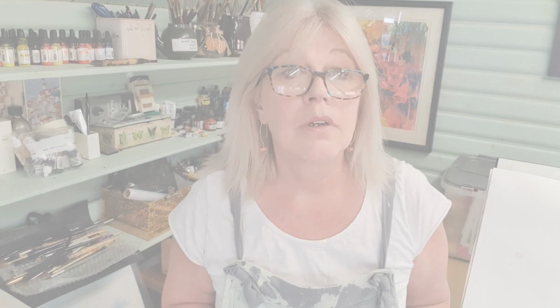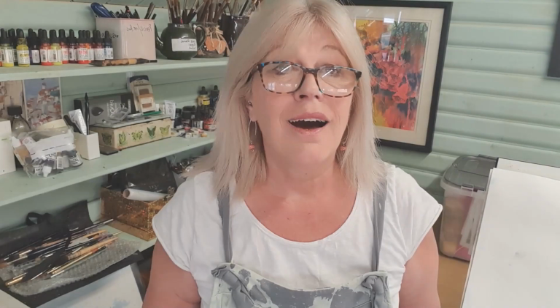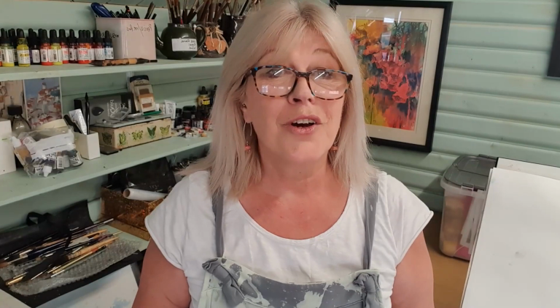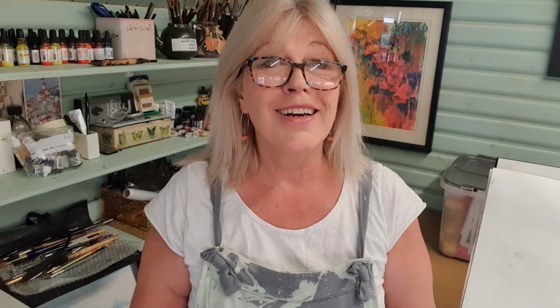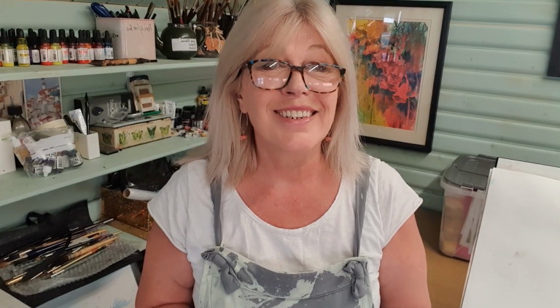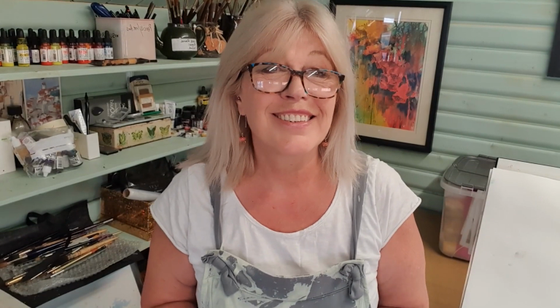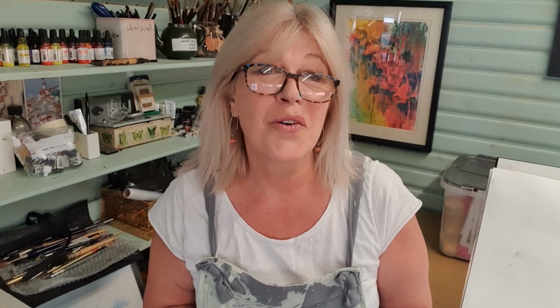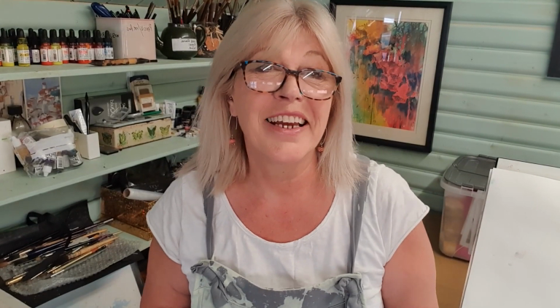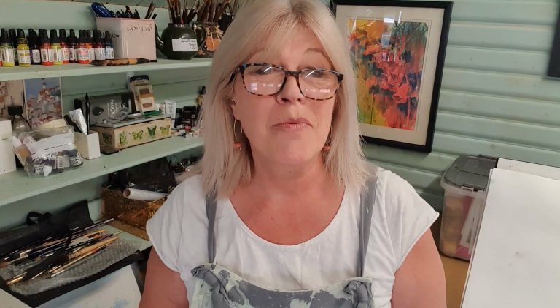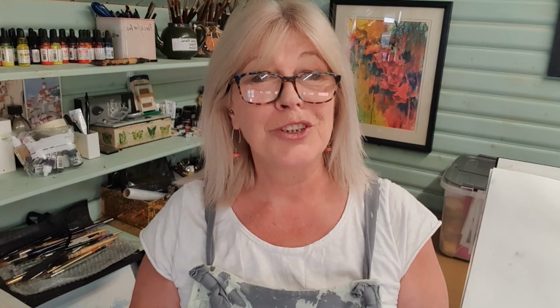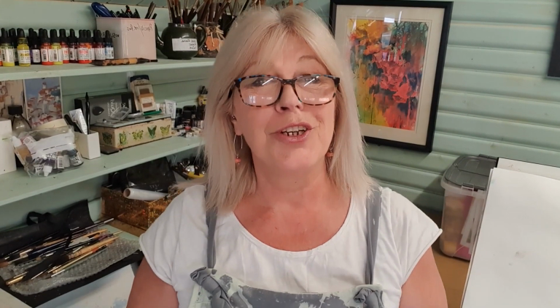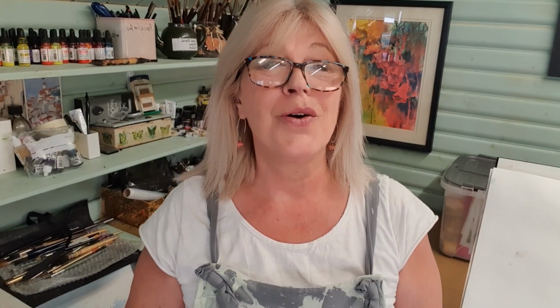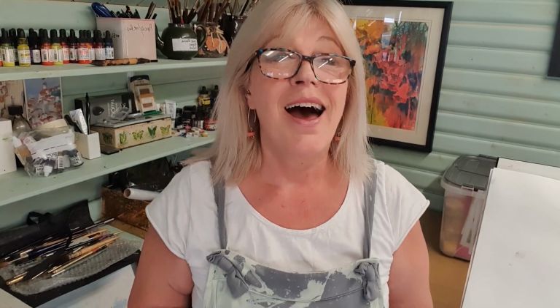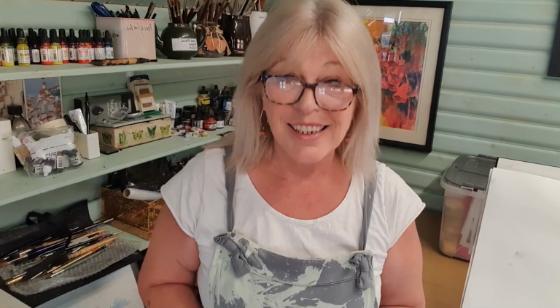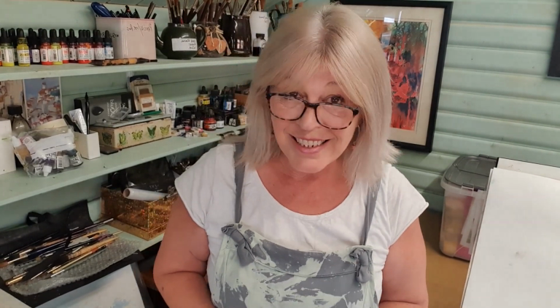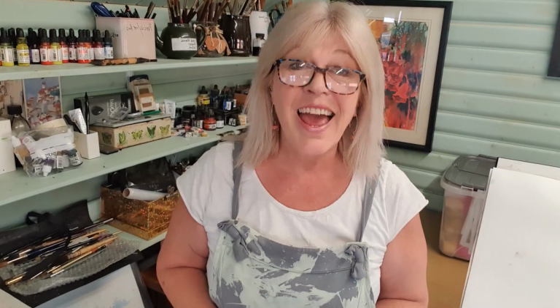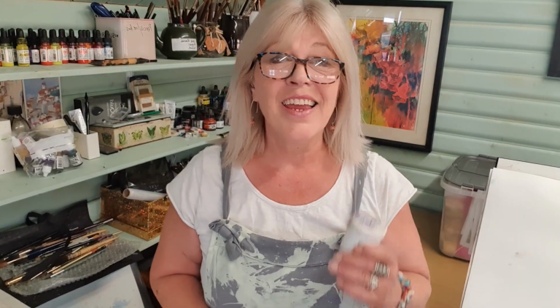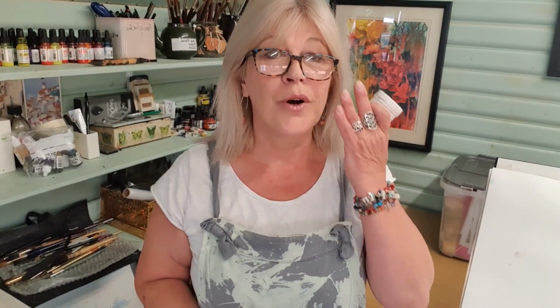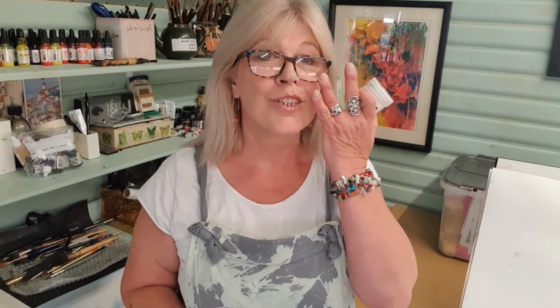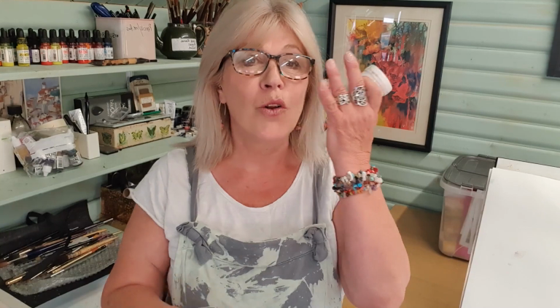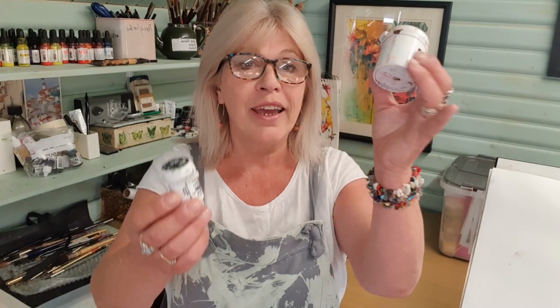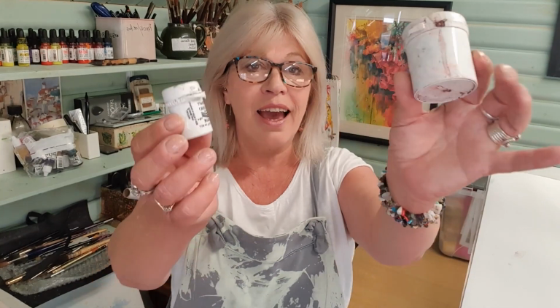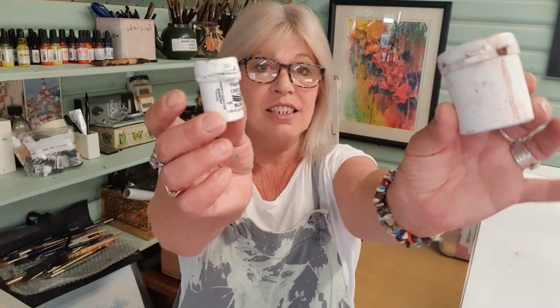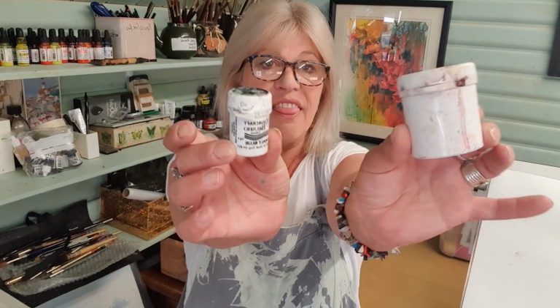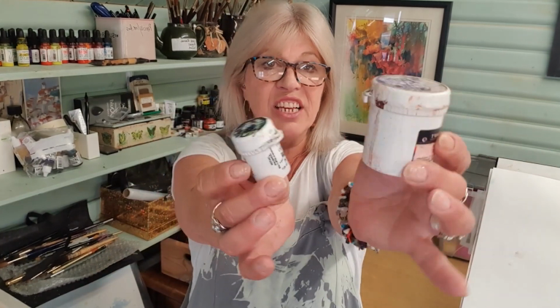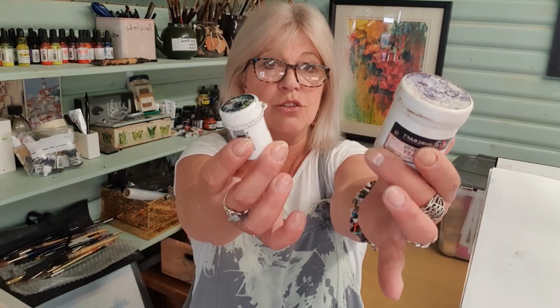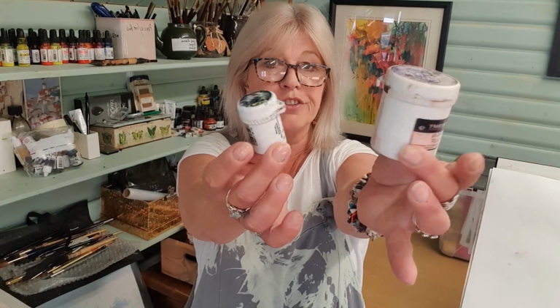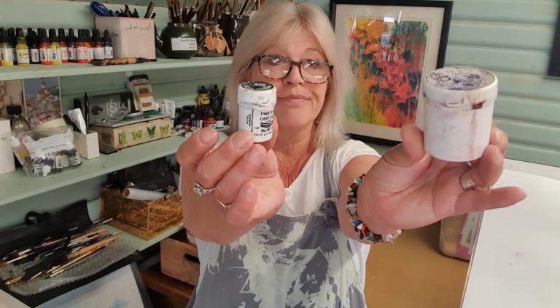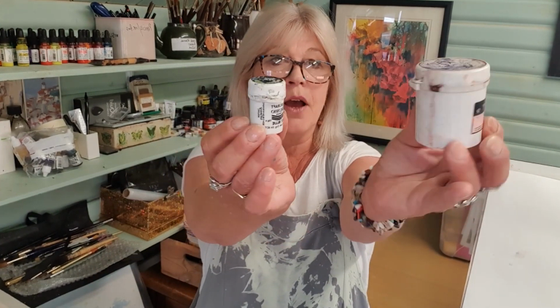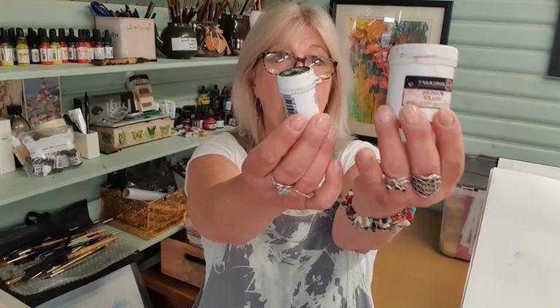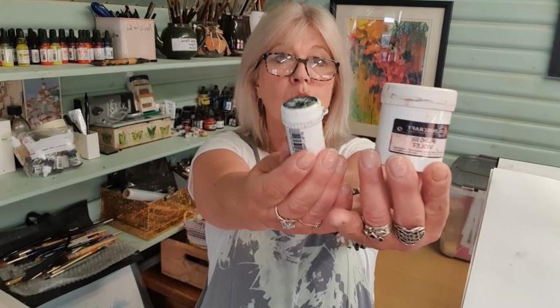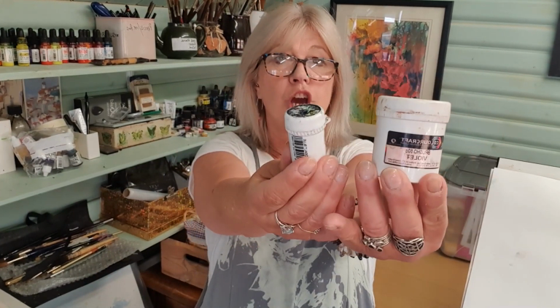Hi you guys, it's Joanne here at Apple Tree Studio, and today we're going to be looking at this stuff. Brusho.